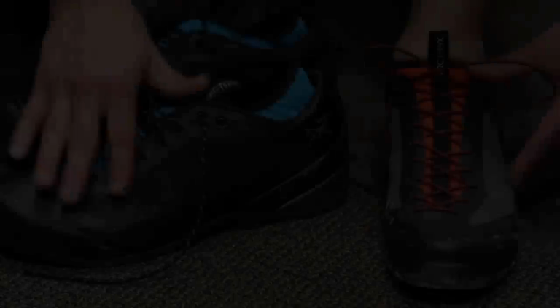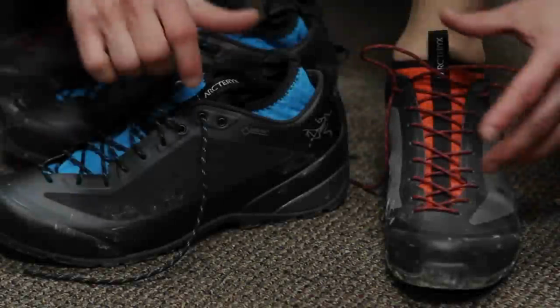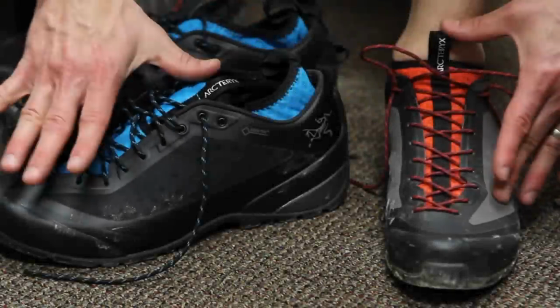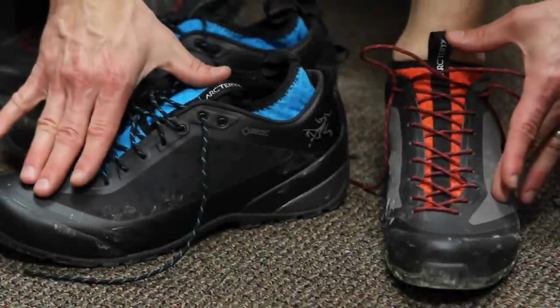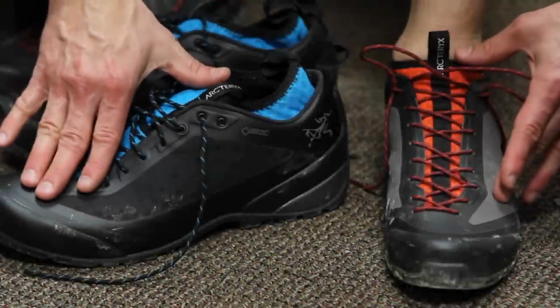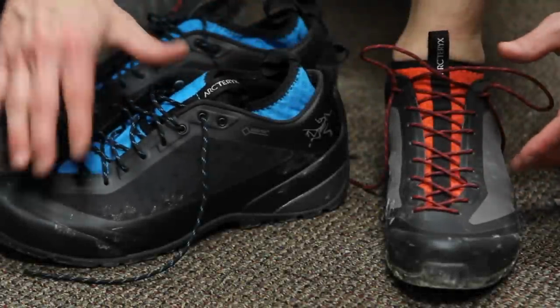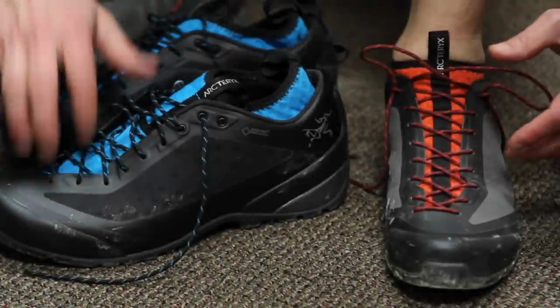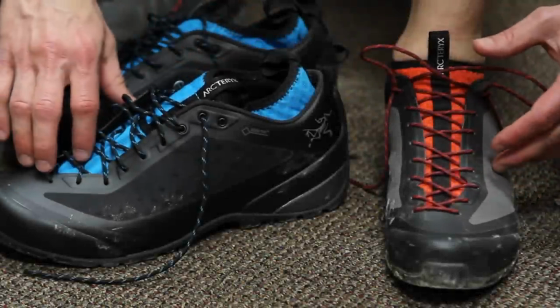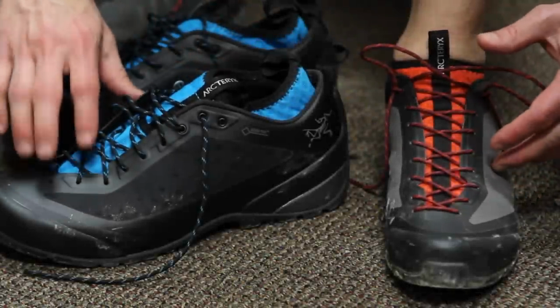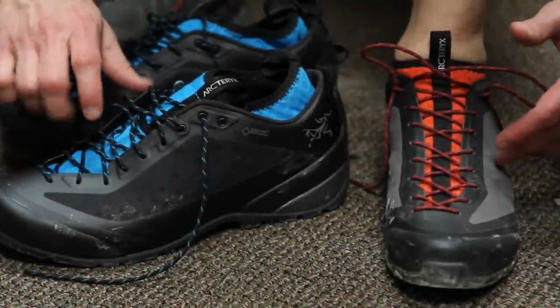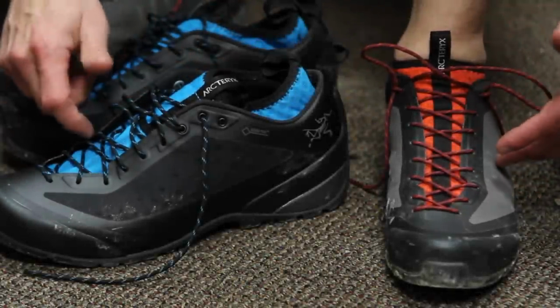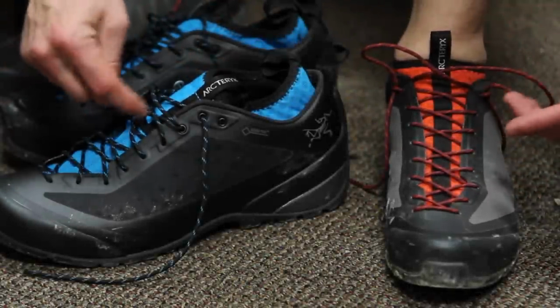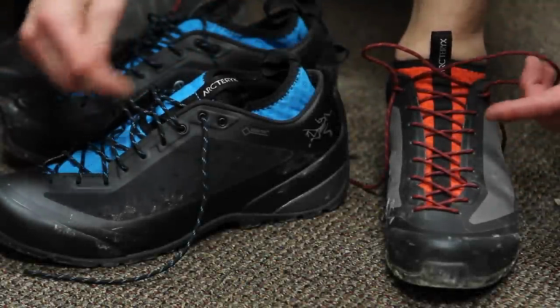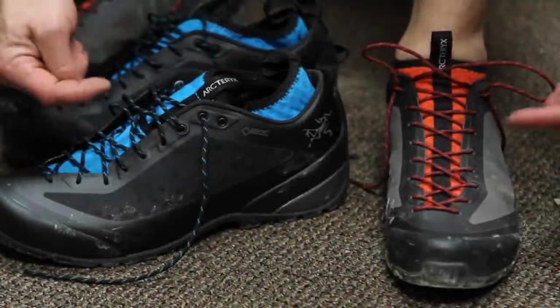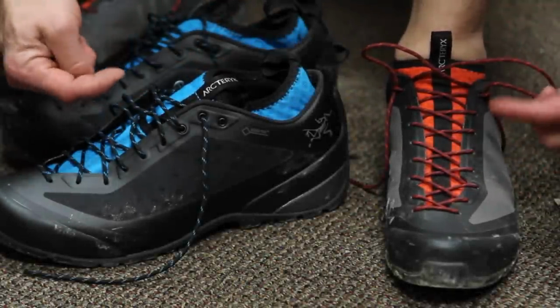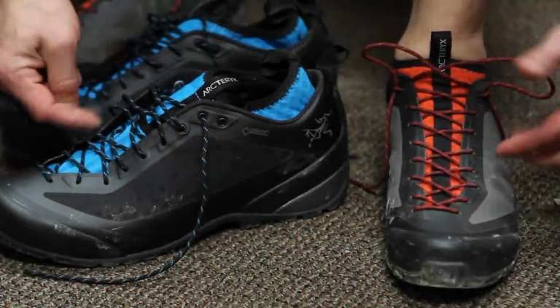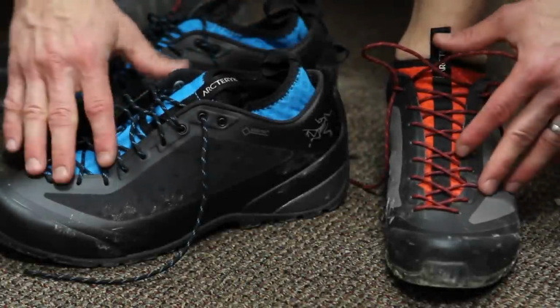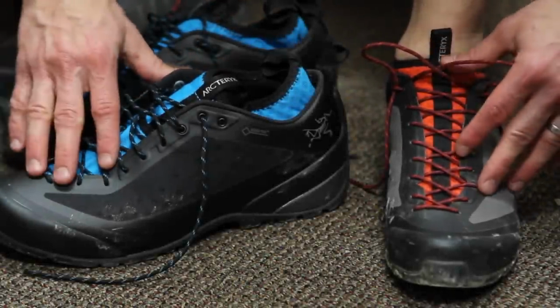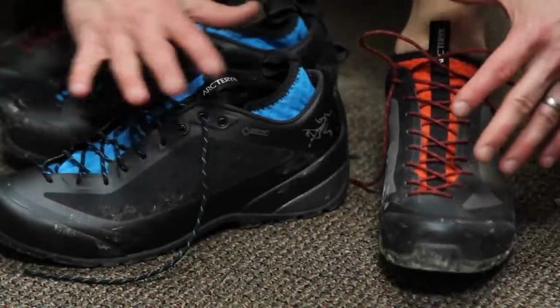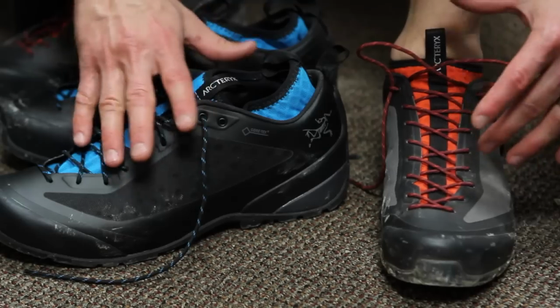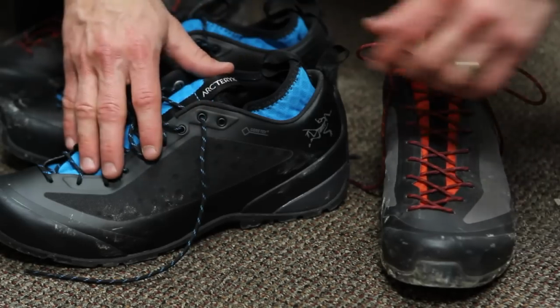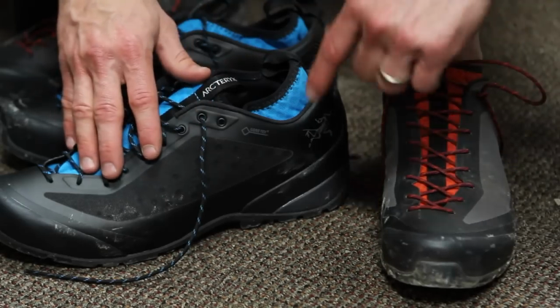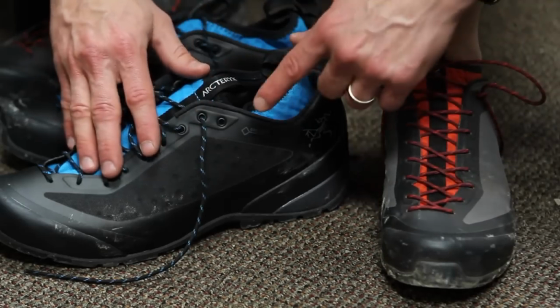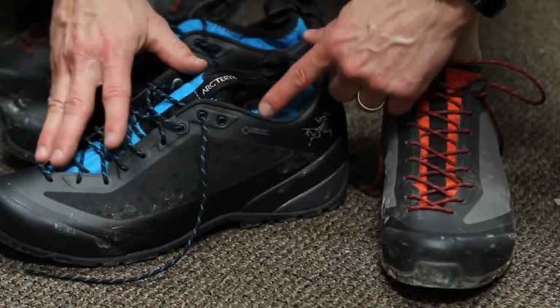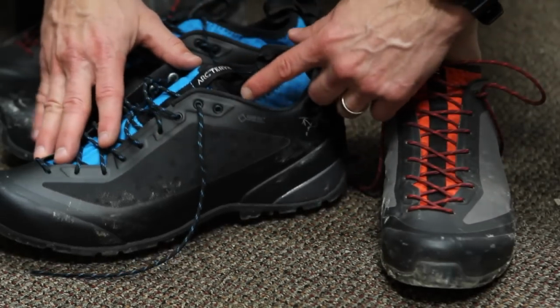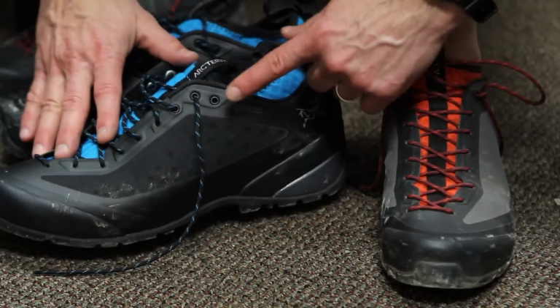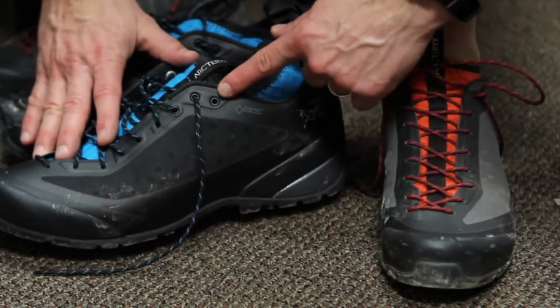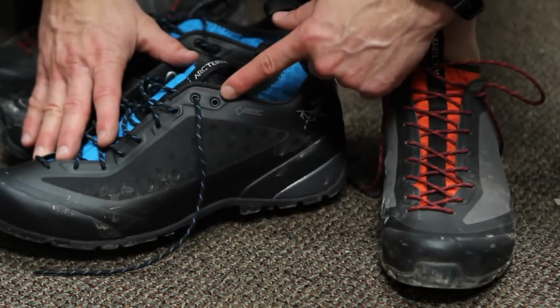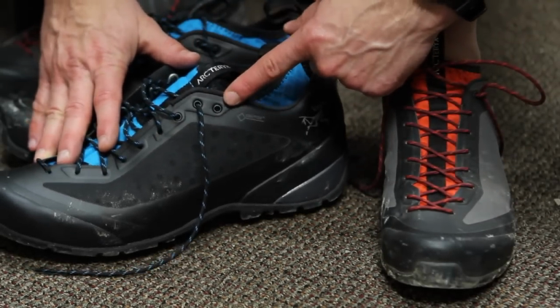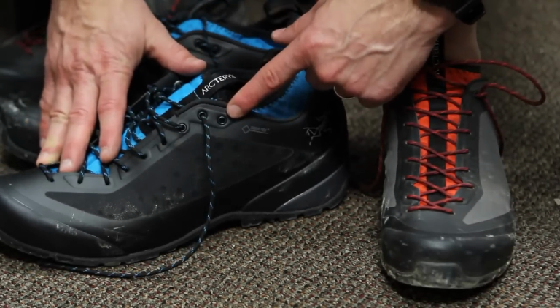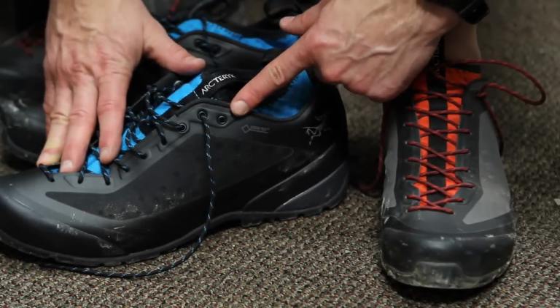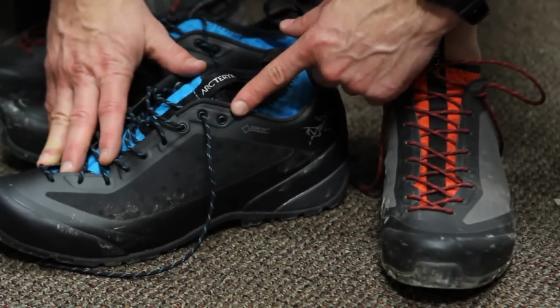Hey guys, this is a quick addendum to the Arcteryx footwear review that we did on ITSTactical.com. I just wanted to quickly show the usage for the second eyelet as a heel lock.